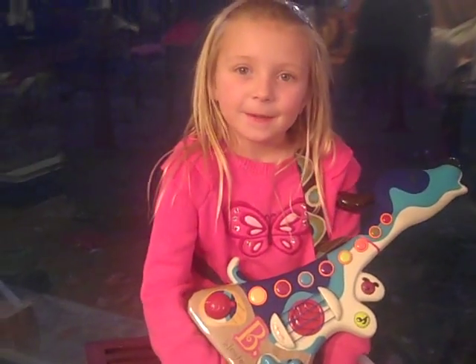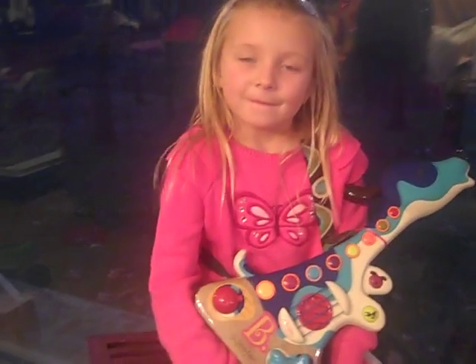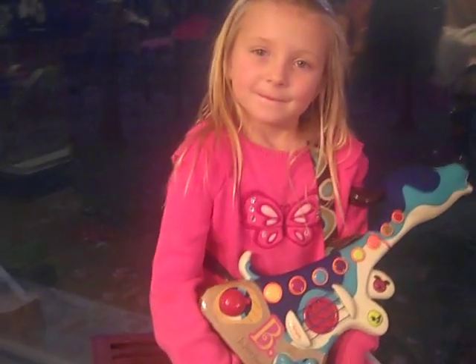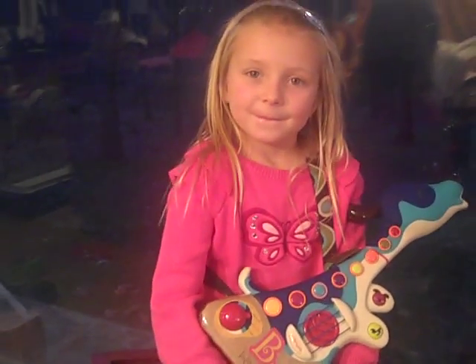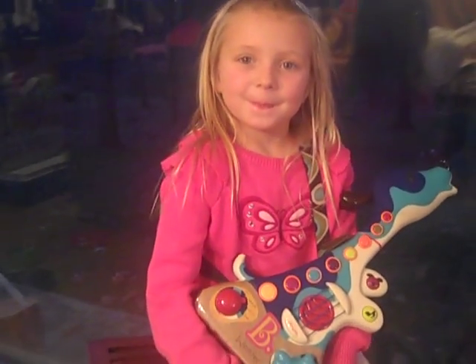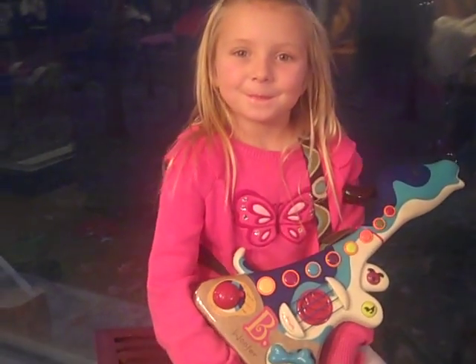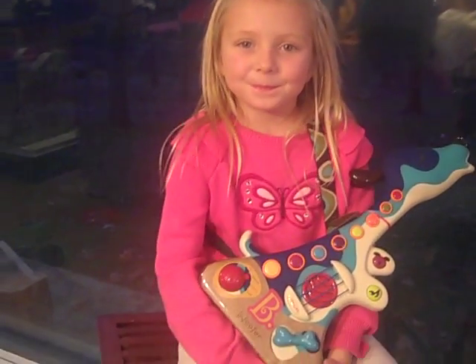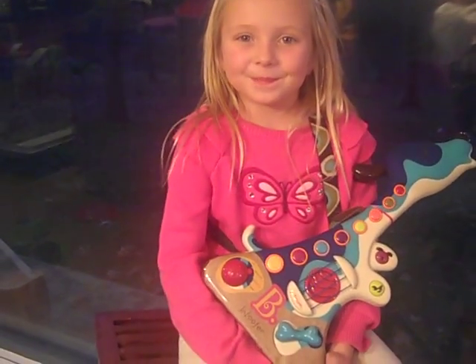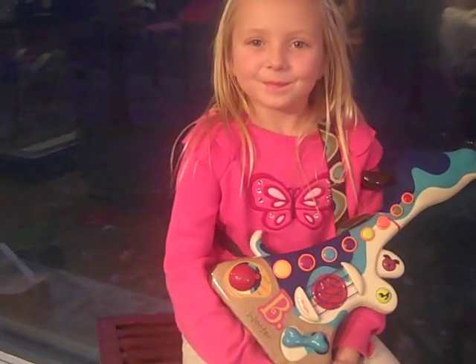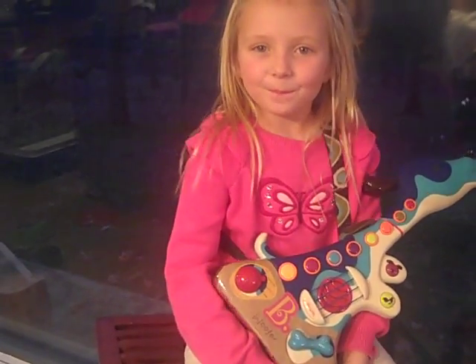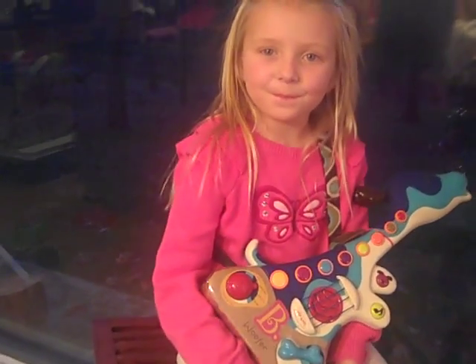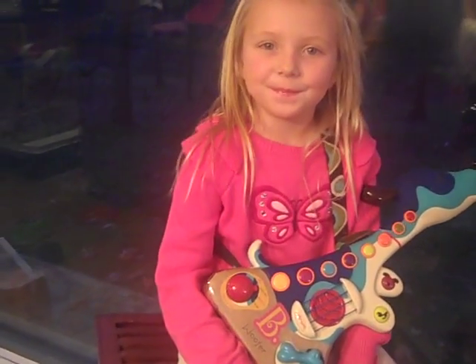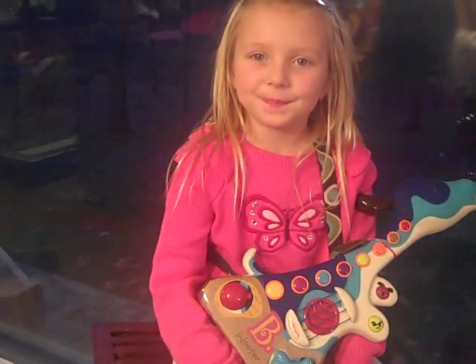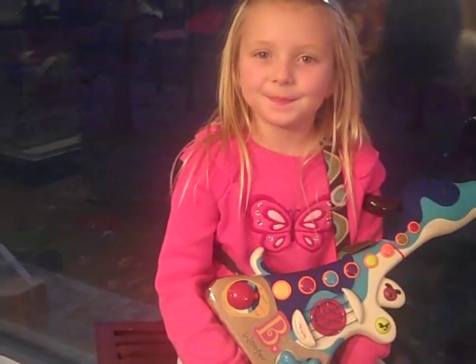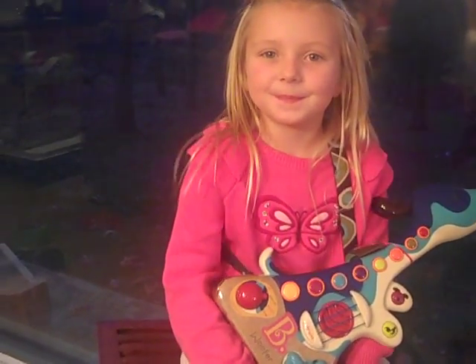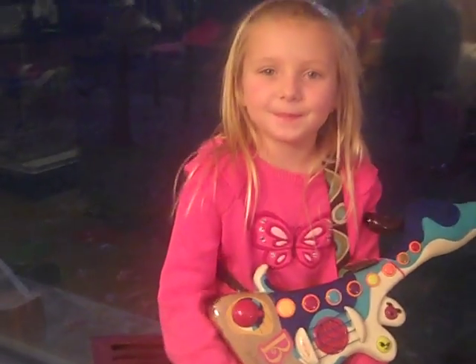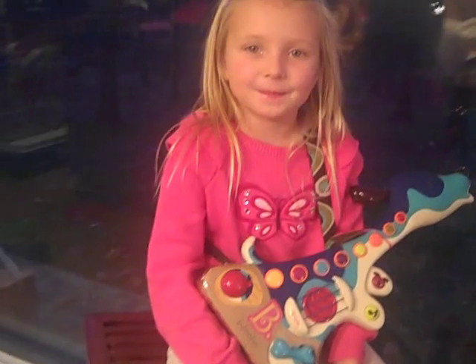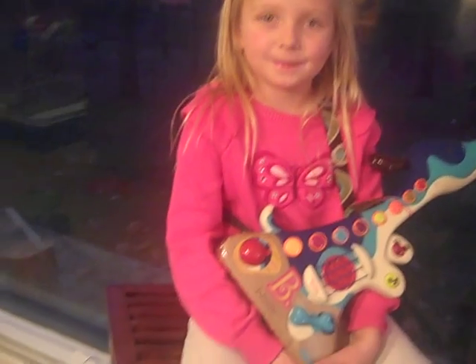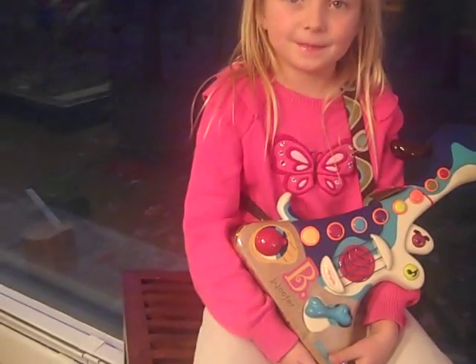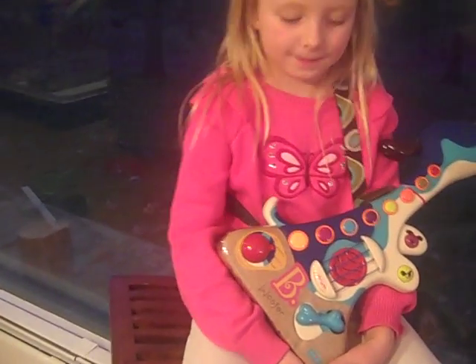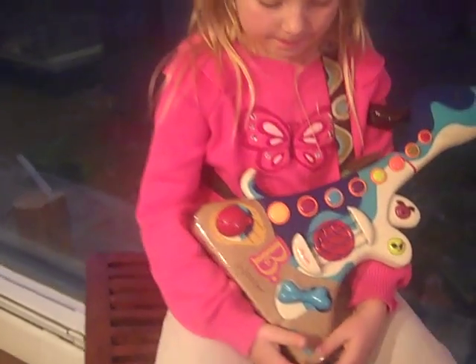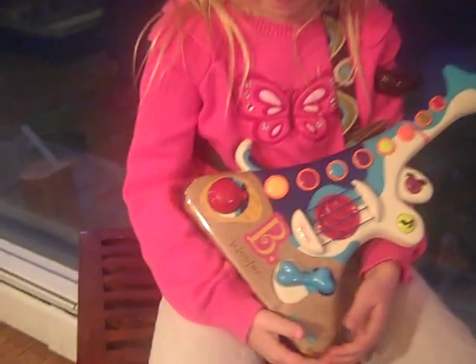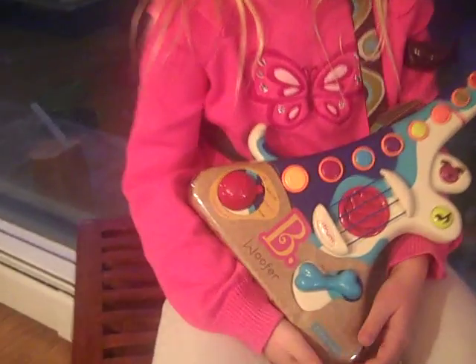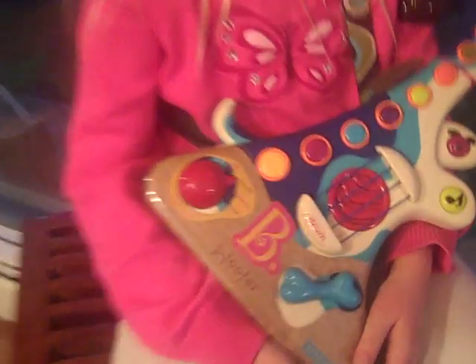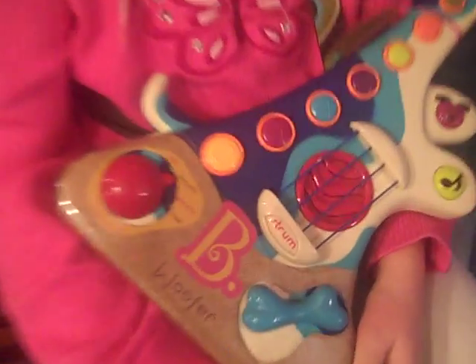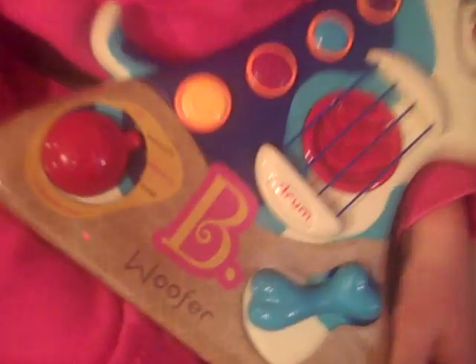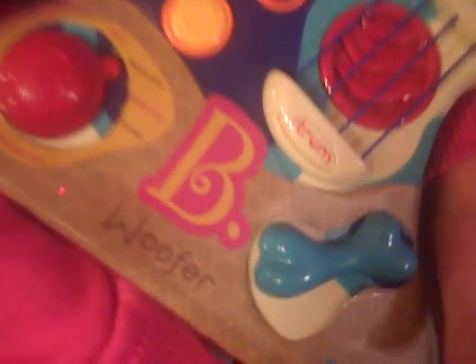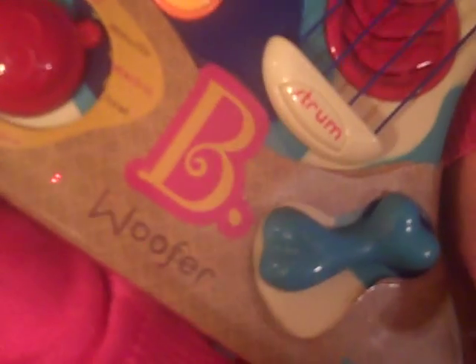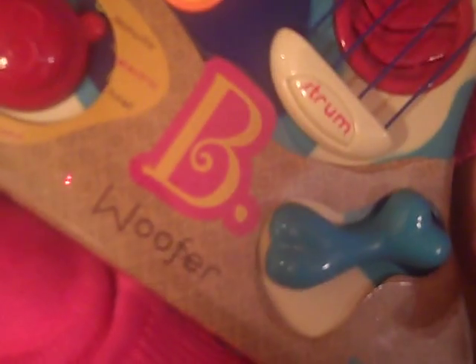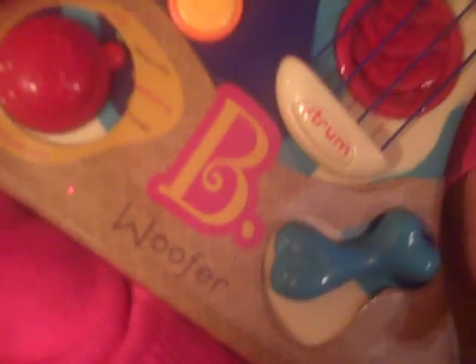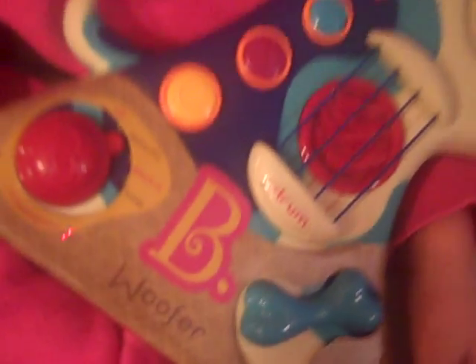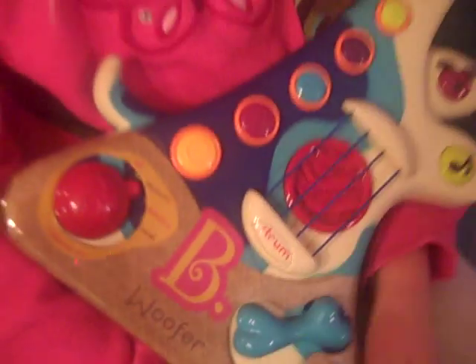Hi and welcome to Elizabeth's Acoustic Concert. She's going to be playing the Be You by You B-woofer, available at Target.